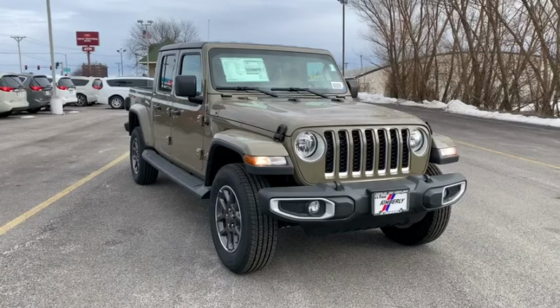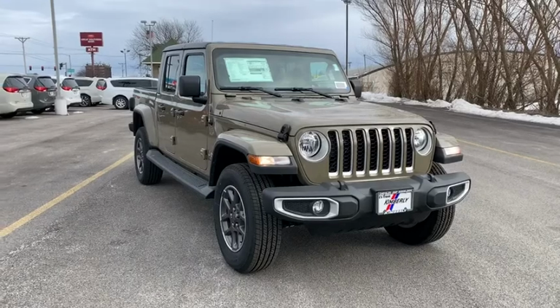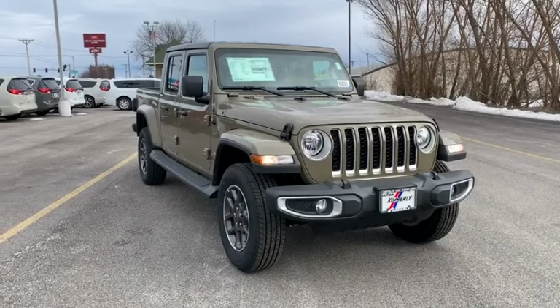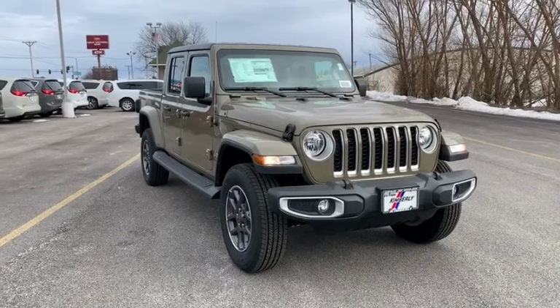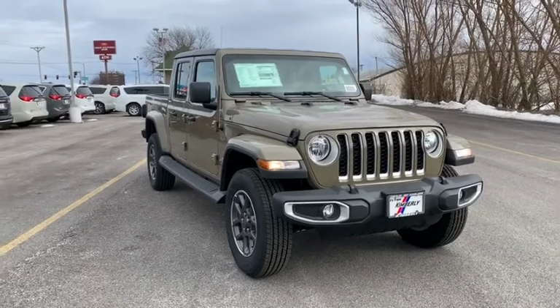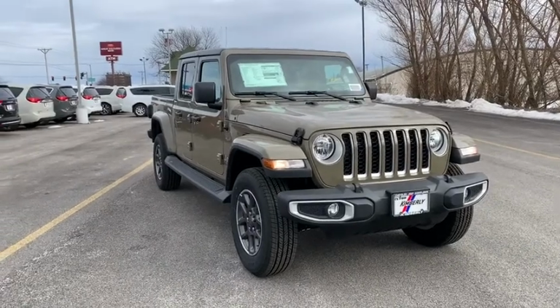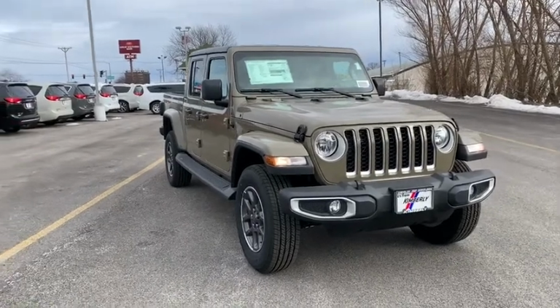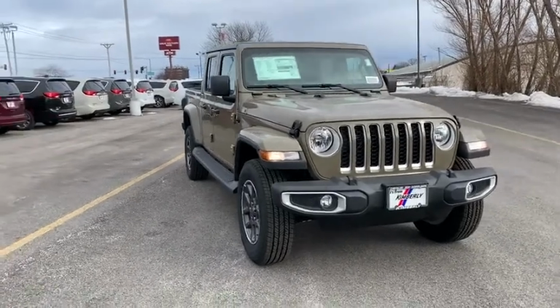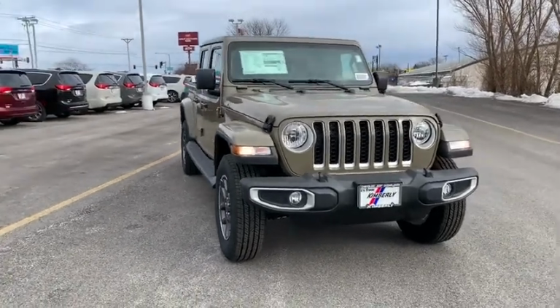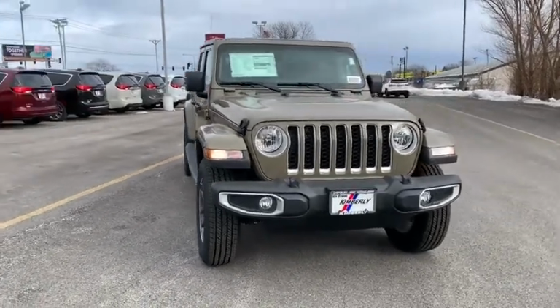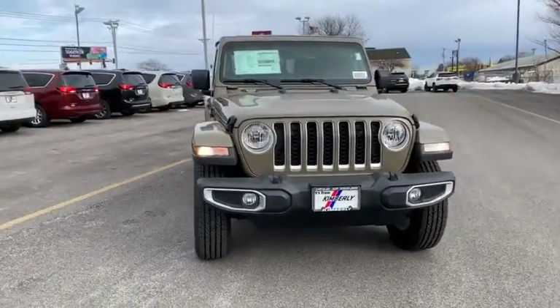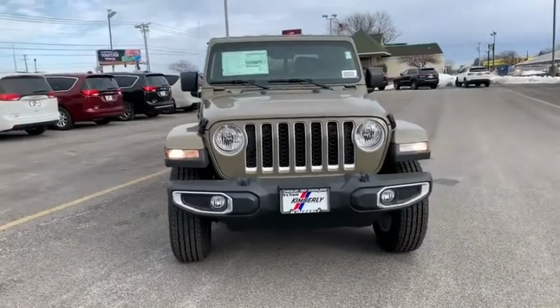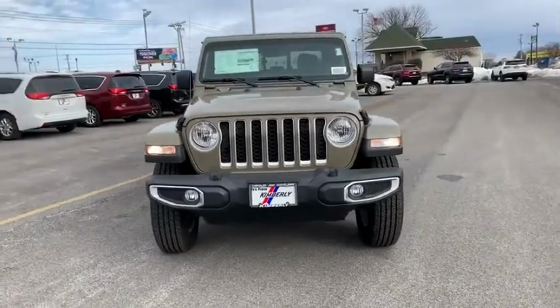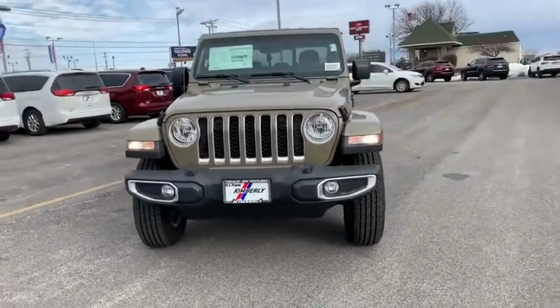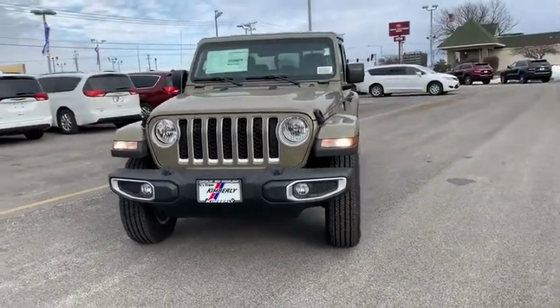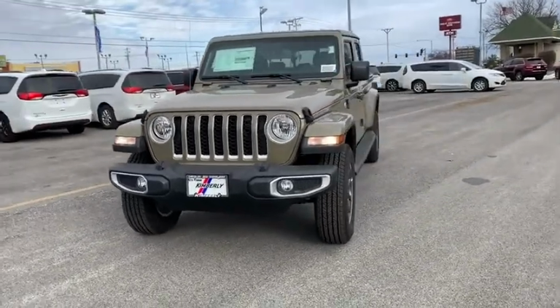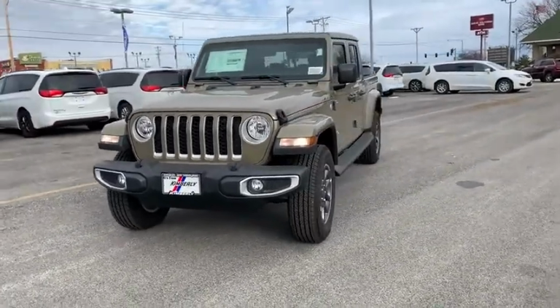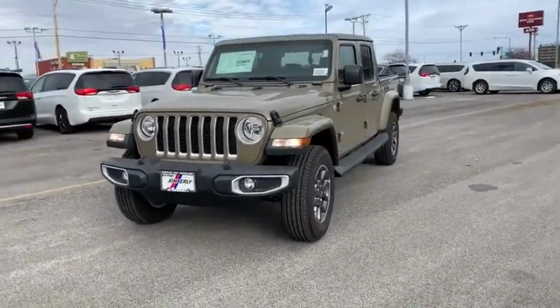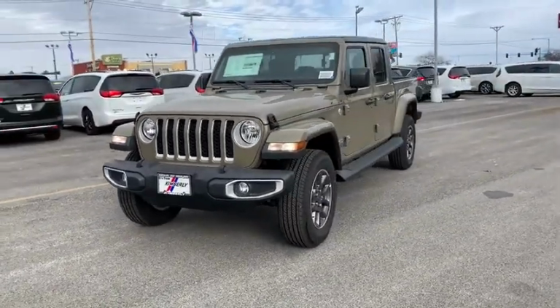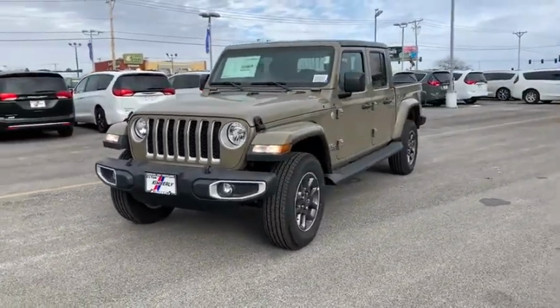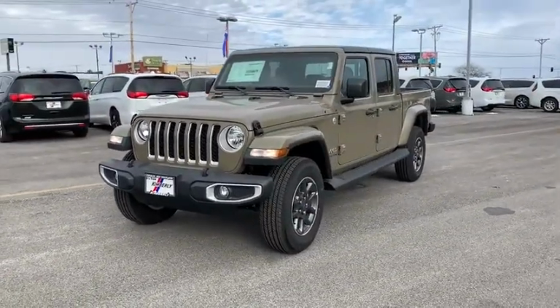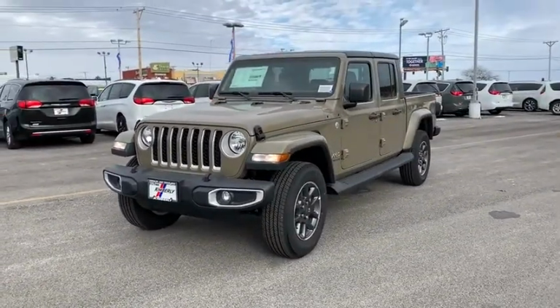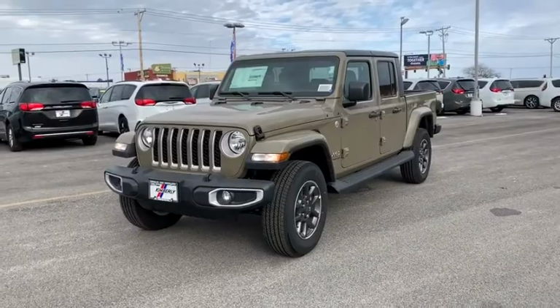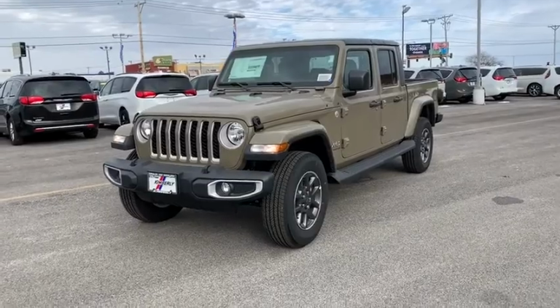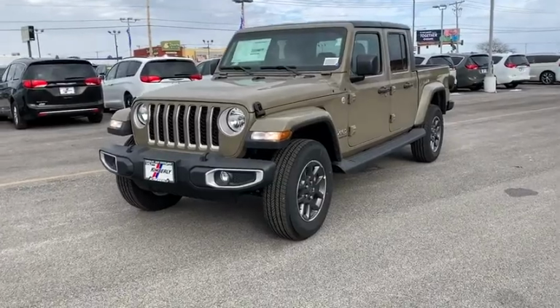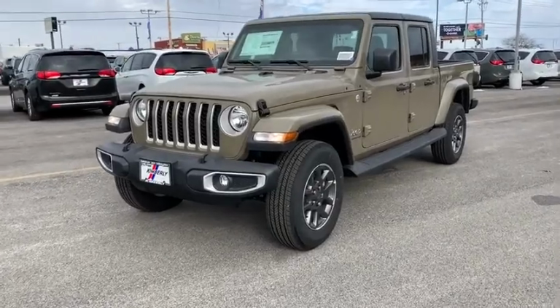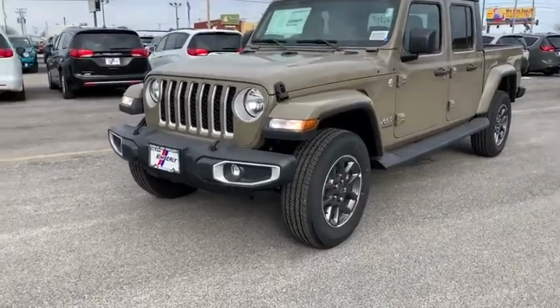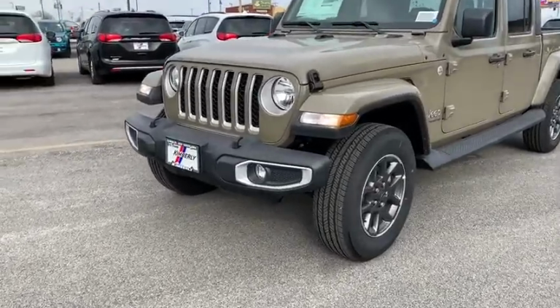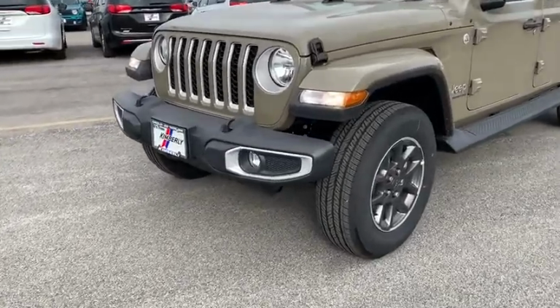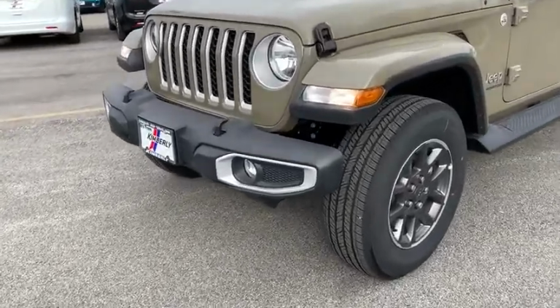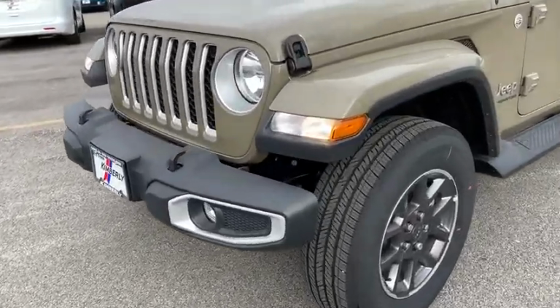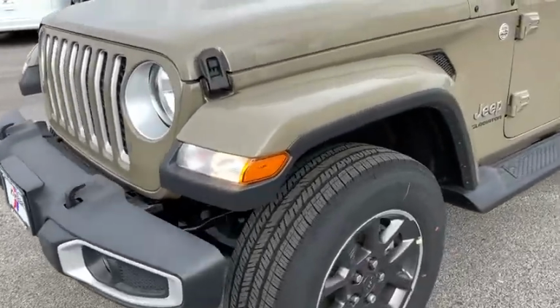Stop by and take a look at the 2020 Jeep Gladiator. The Jeep Gladiator is just the off-road truck that Jeep fans have been waiting on. Enjoy the functionality of a truck while retaining the off-road capability. You'll fall in love with this Jeep Gladiator.